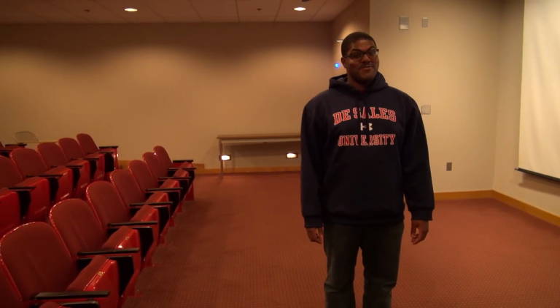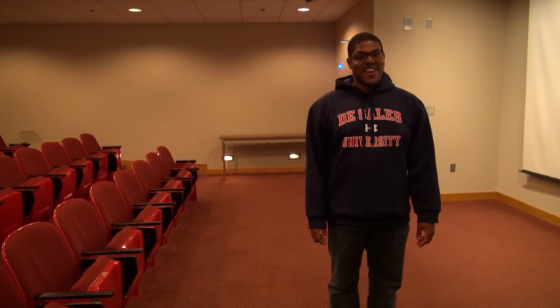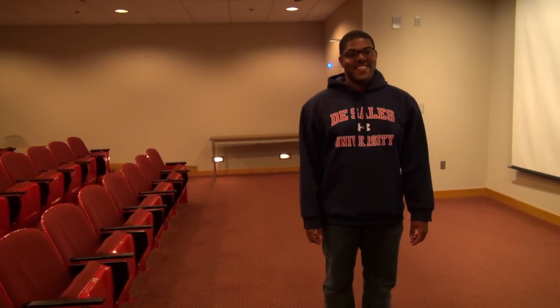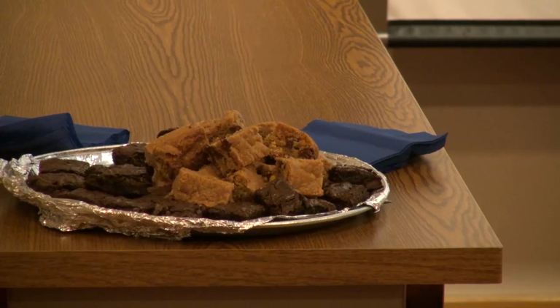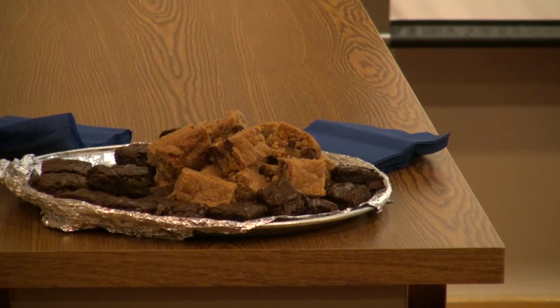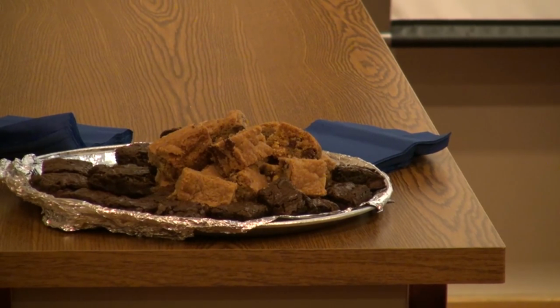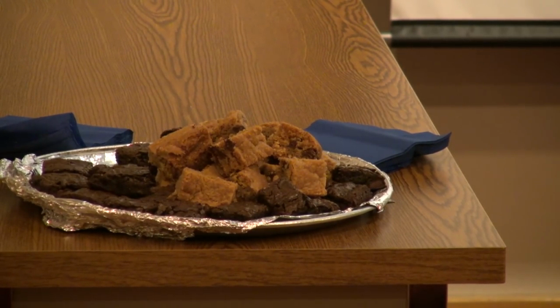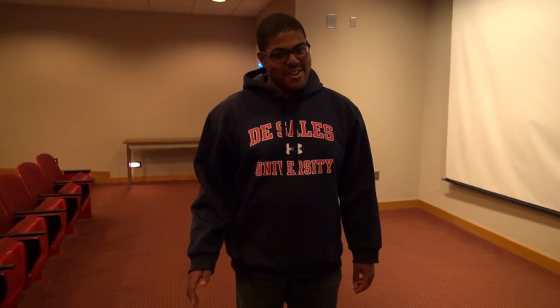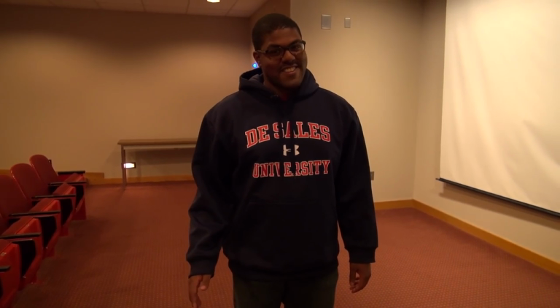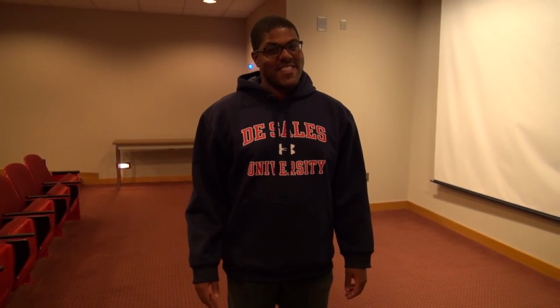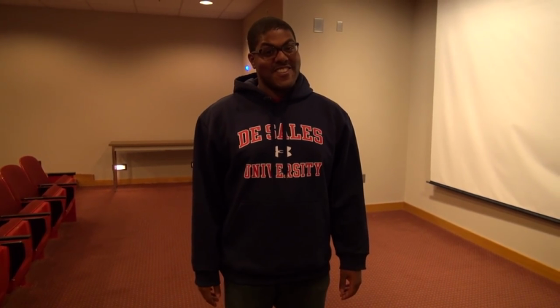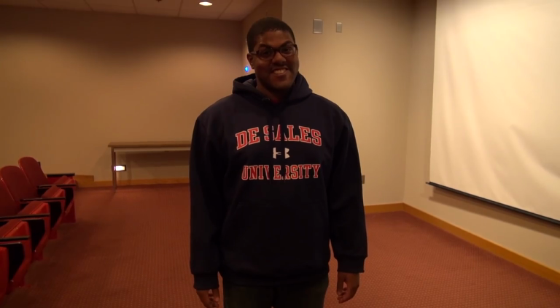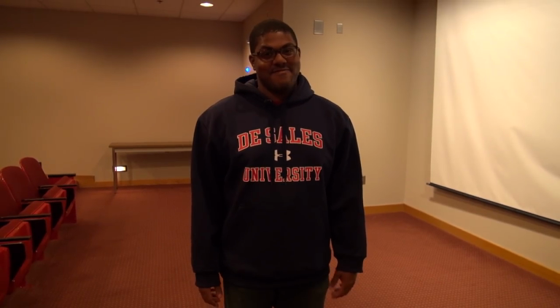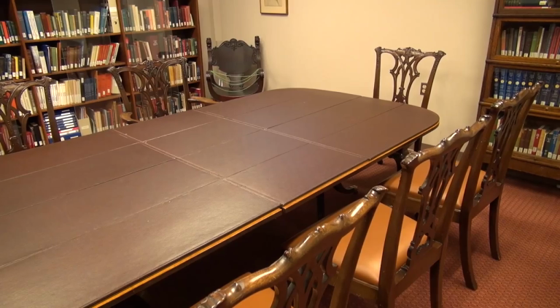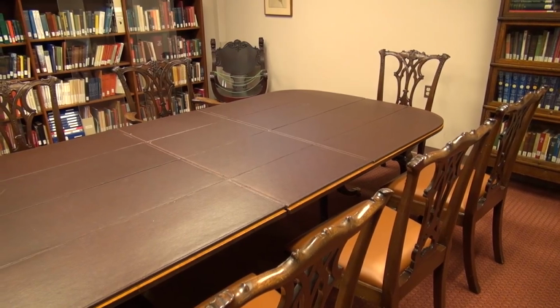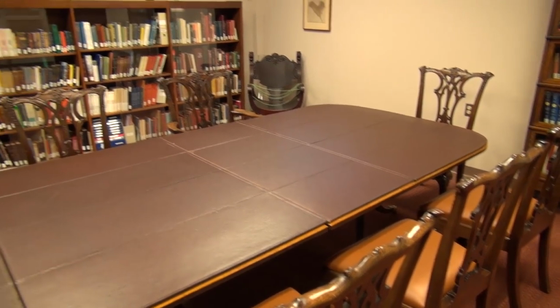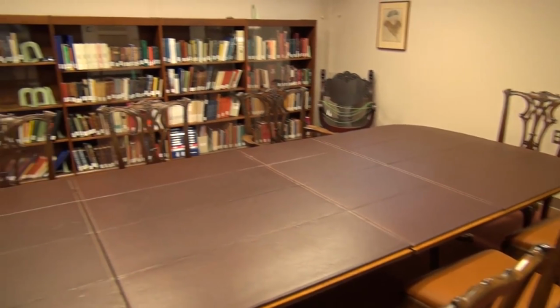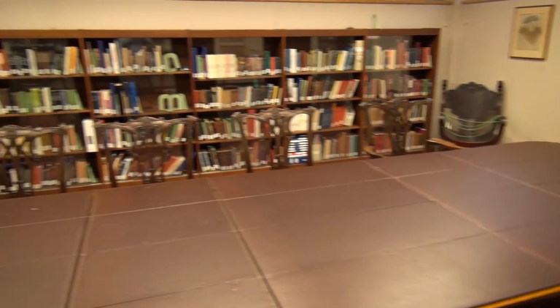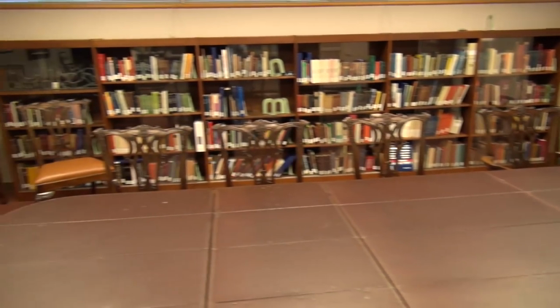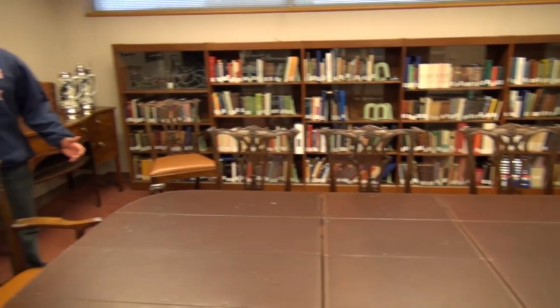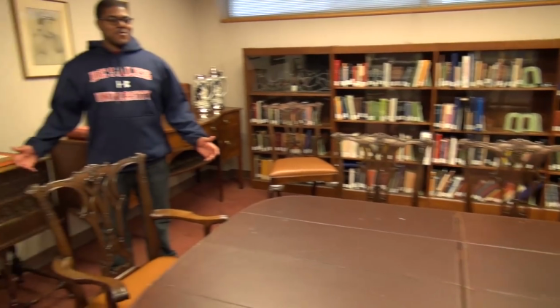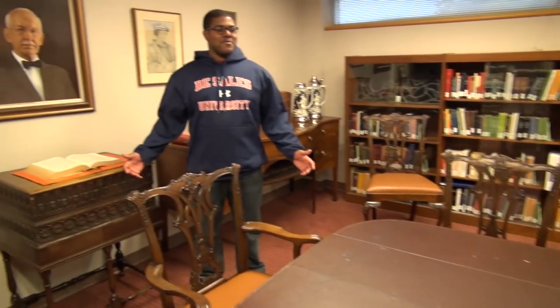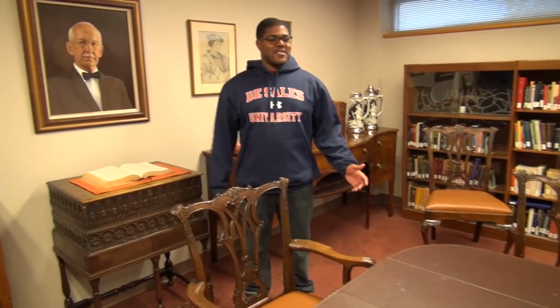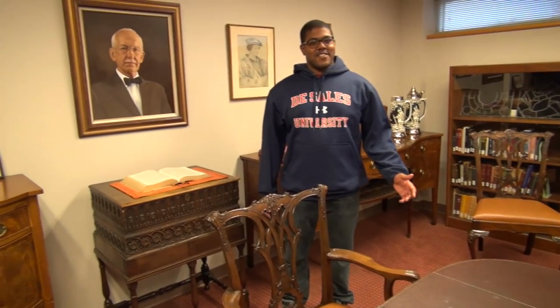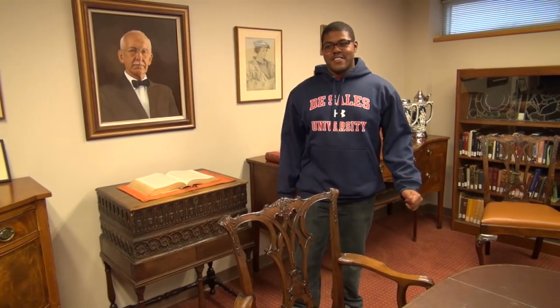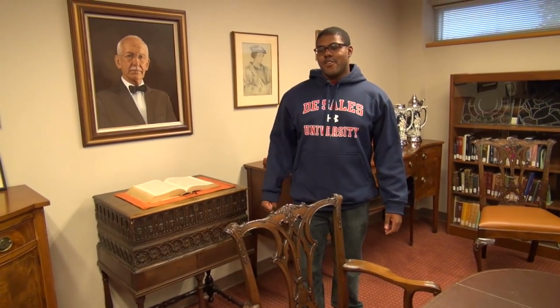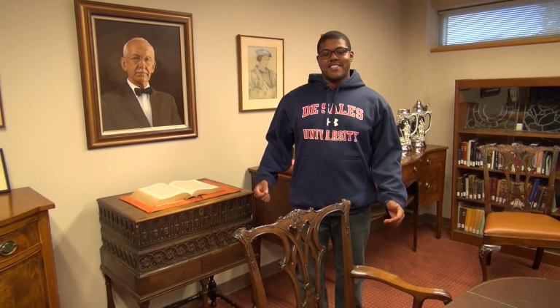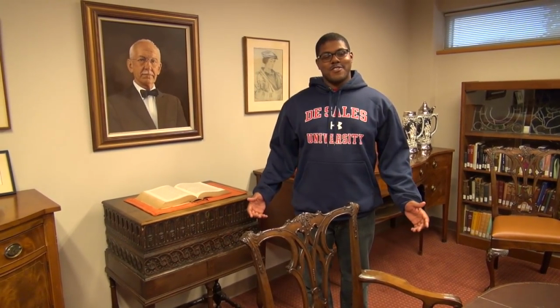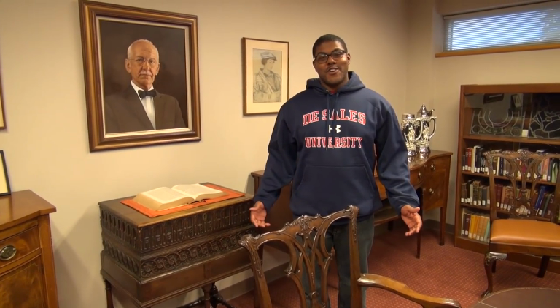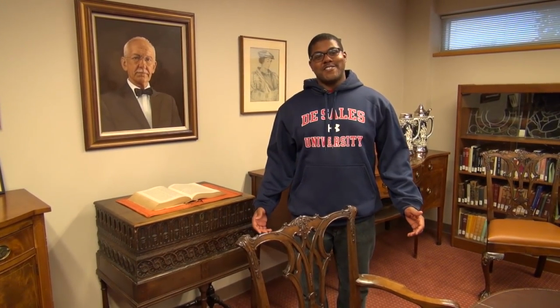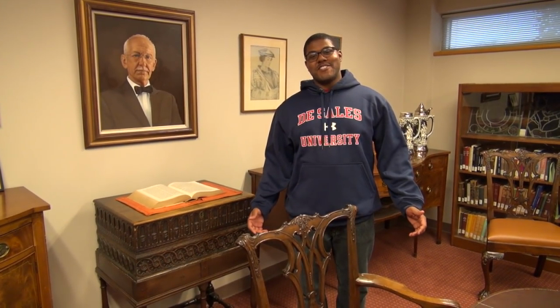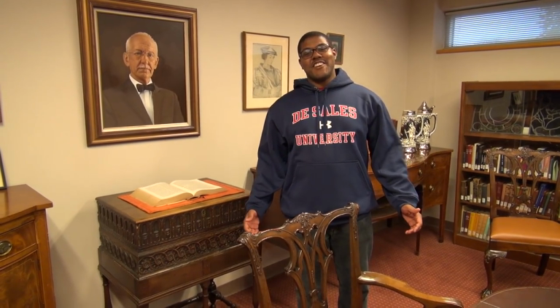And rumor has it that brownies are in here — I've only caught it once, but they are delicious. This is our McFadden room. It's the most requested room here at DeSales. Along with the antique furniture, it also houses our Salesian collection.